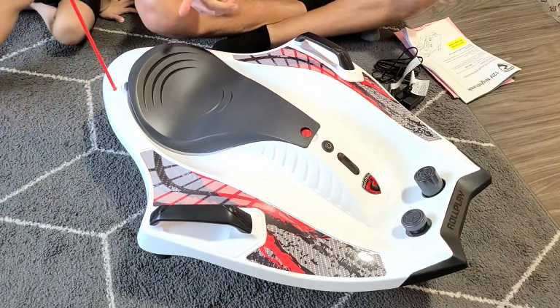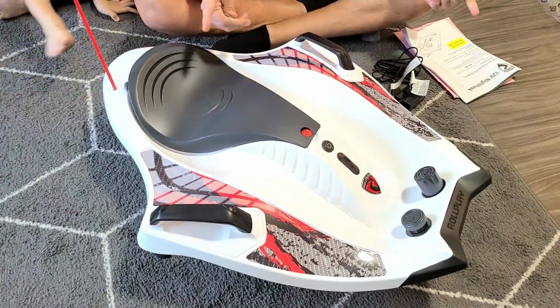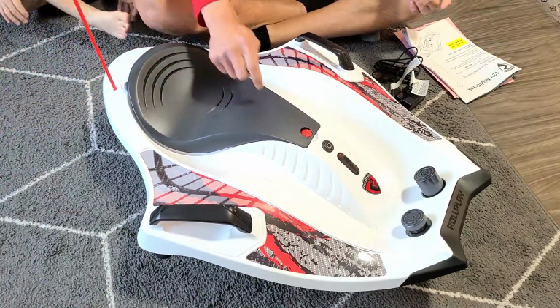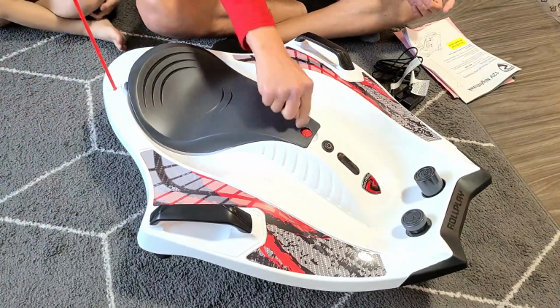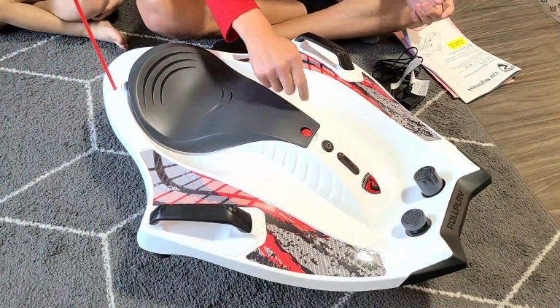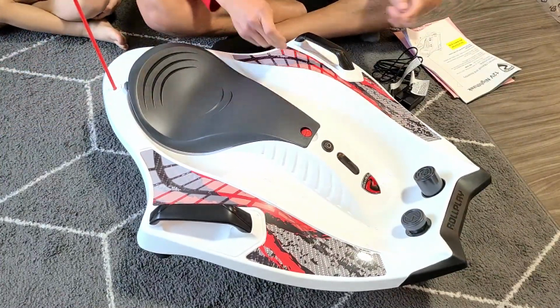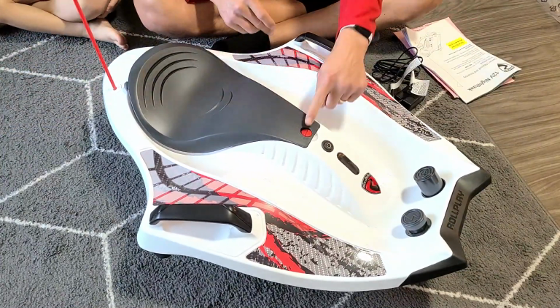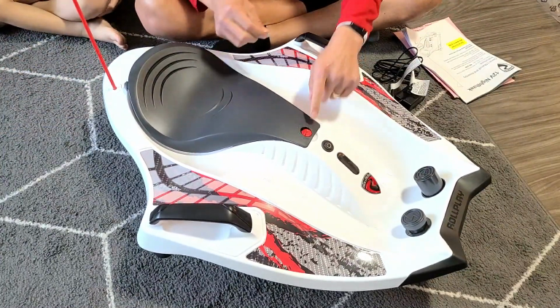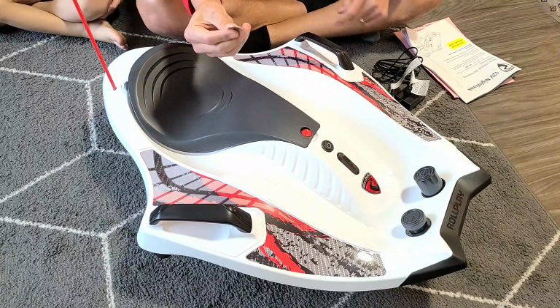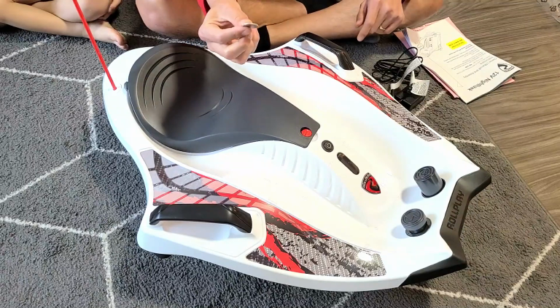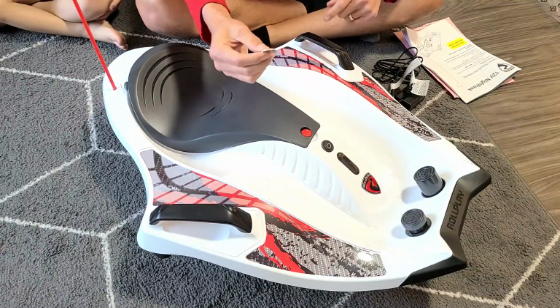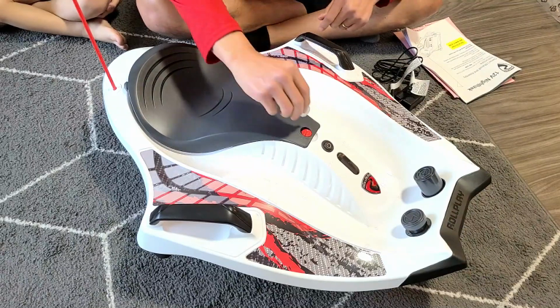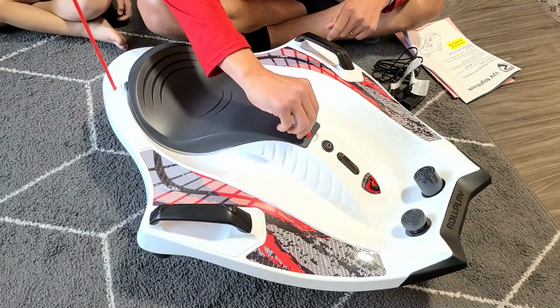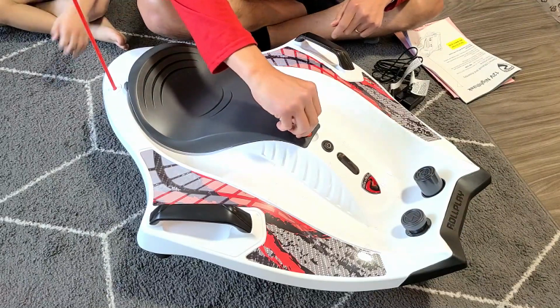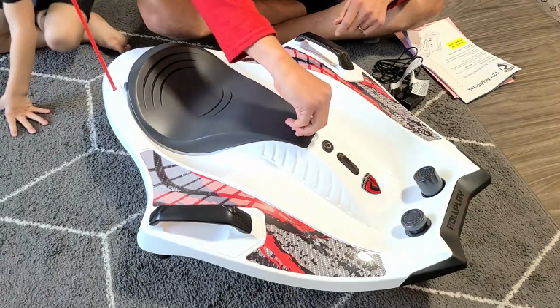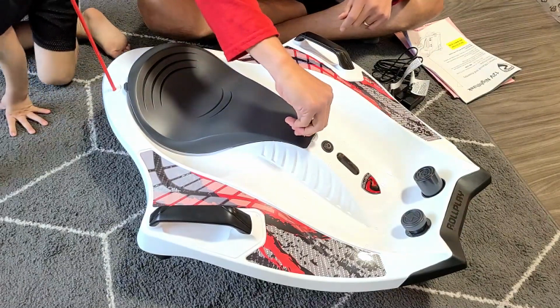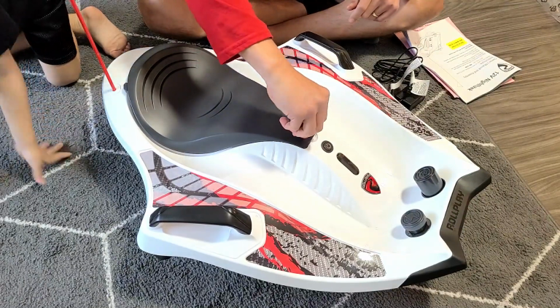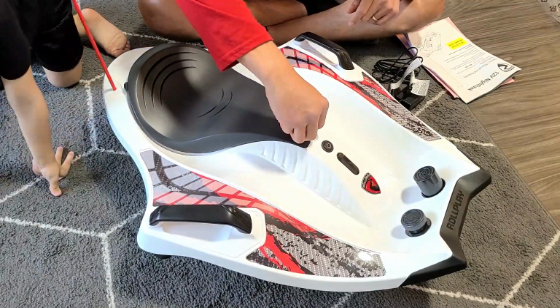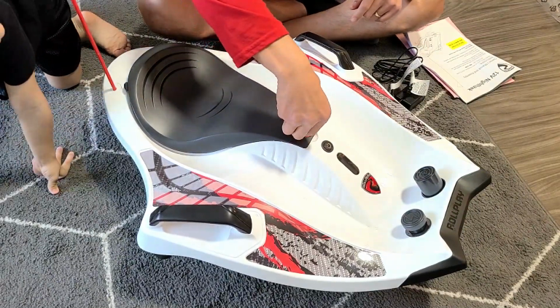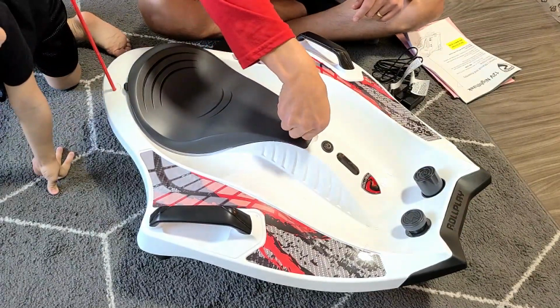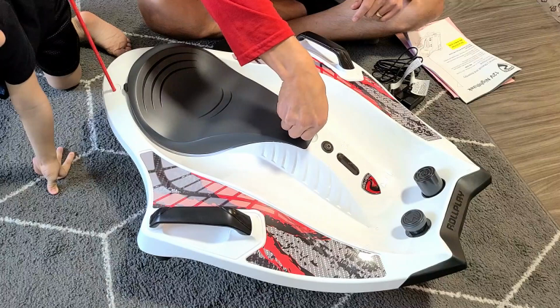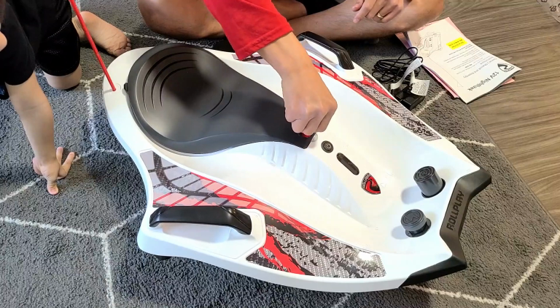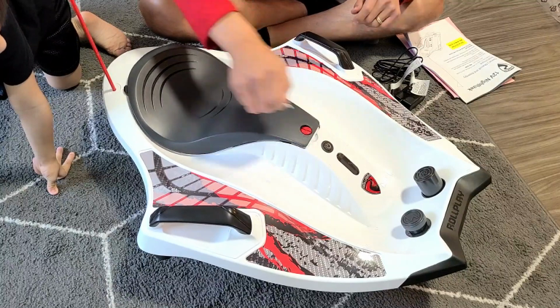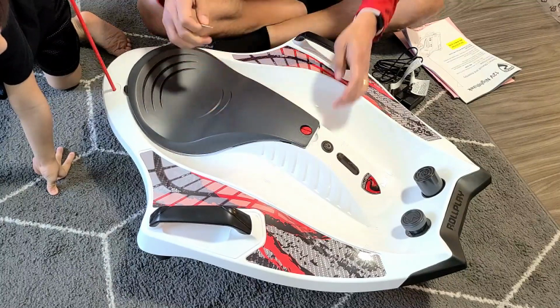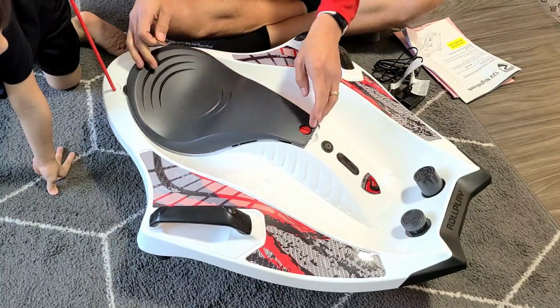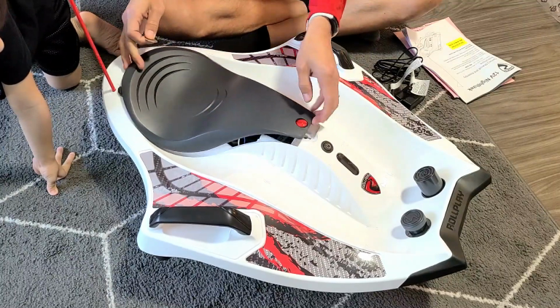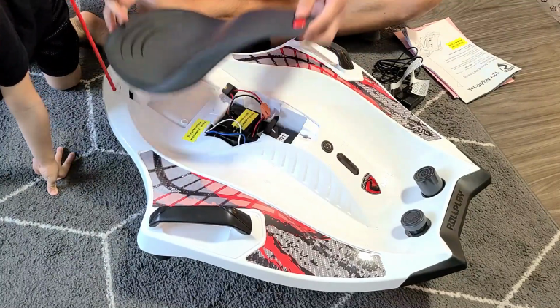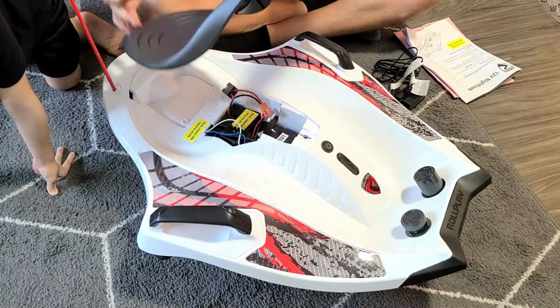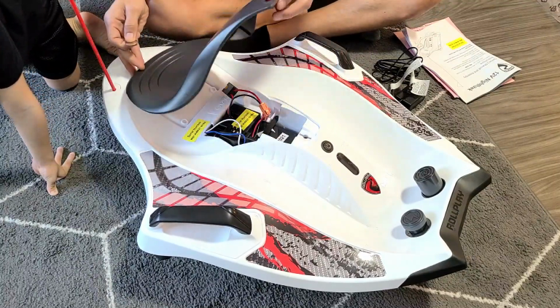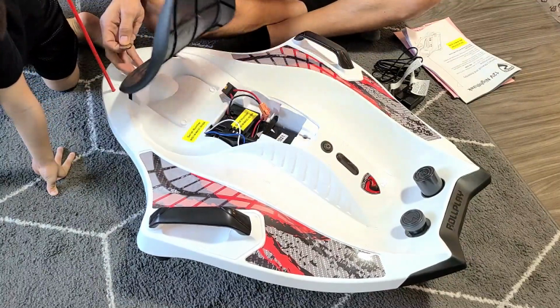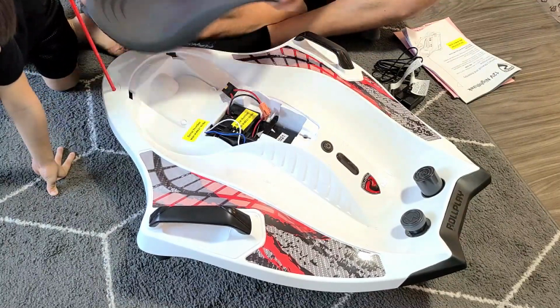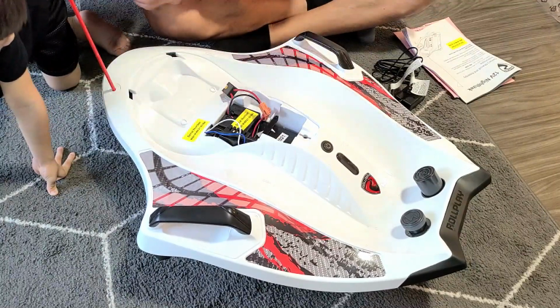The battery component is under the seat. You need to get like a quarter or a coin. We're going to go ahead and turn this over so we can go ahead and lock the seat — just lift it all the way up like this.